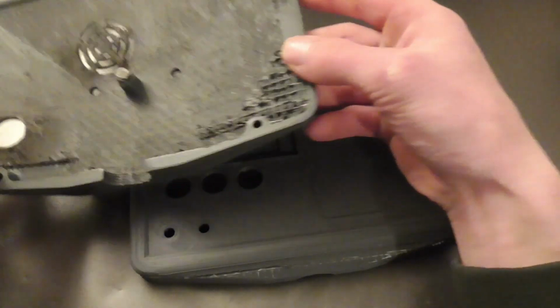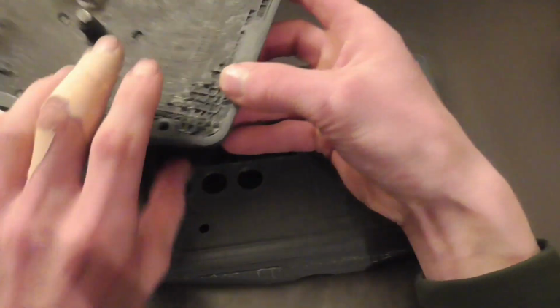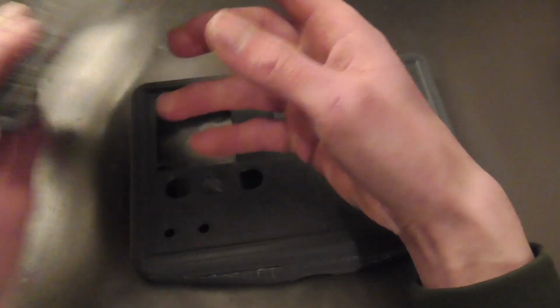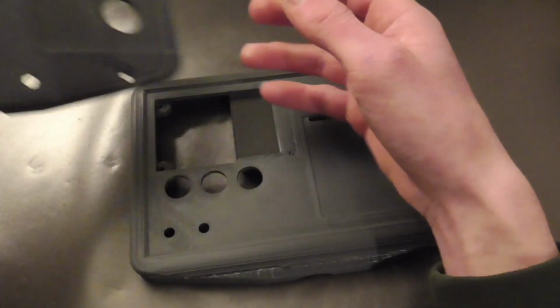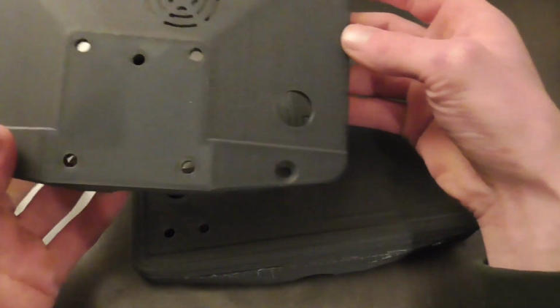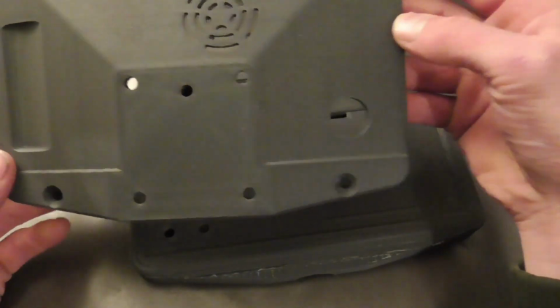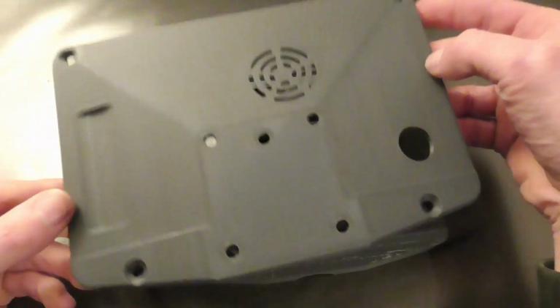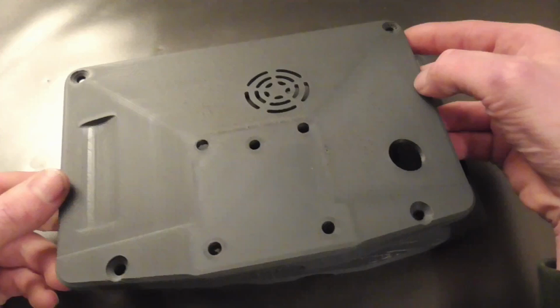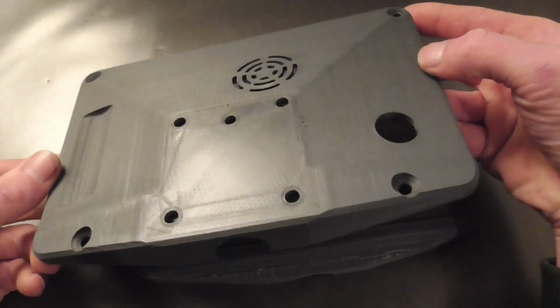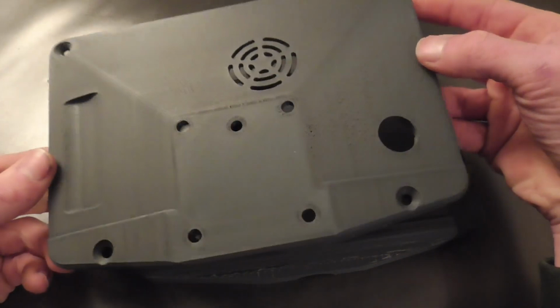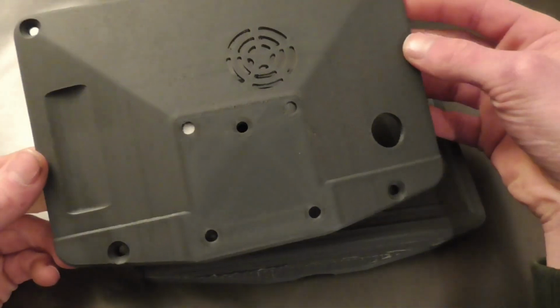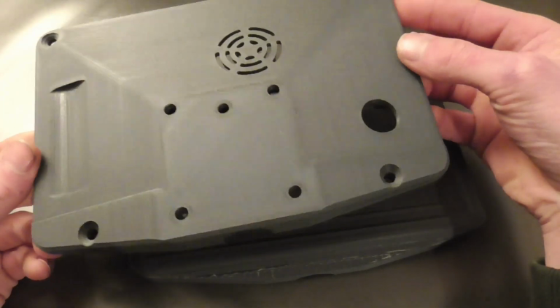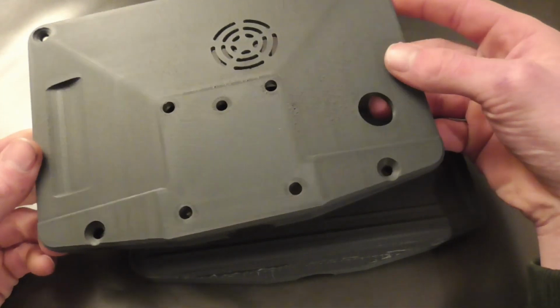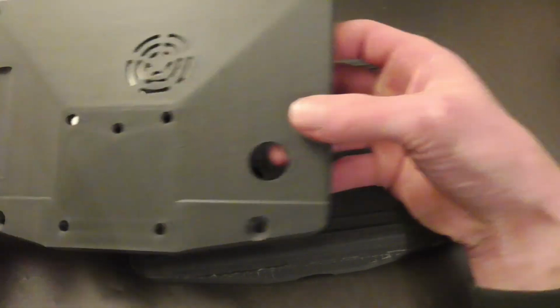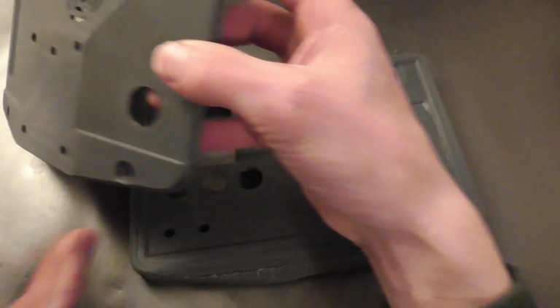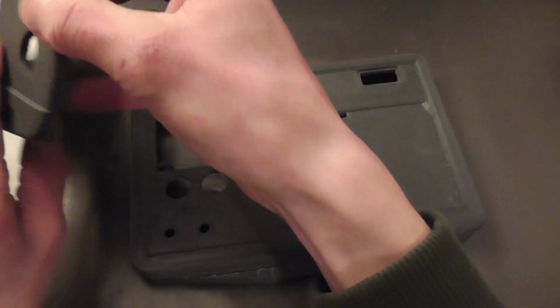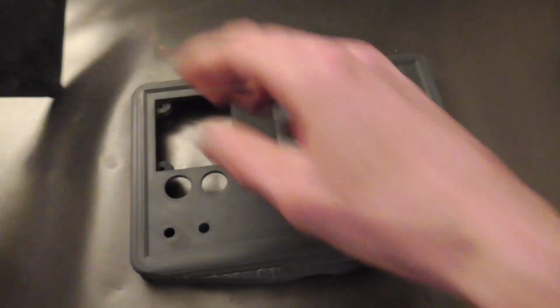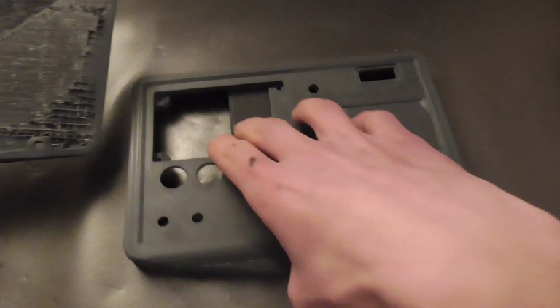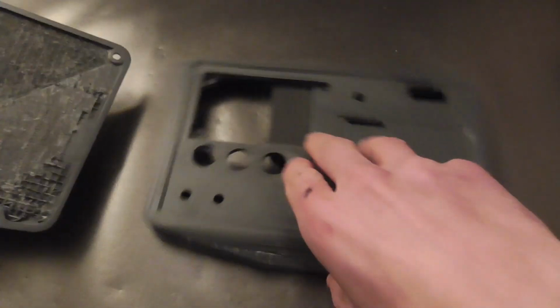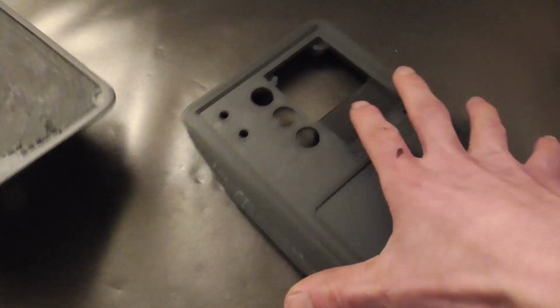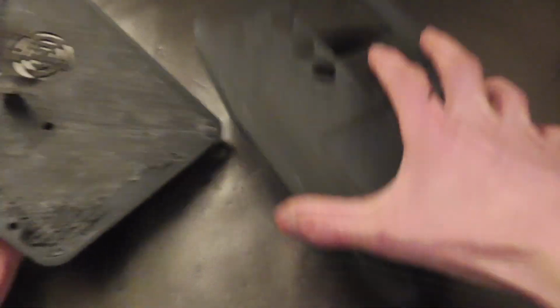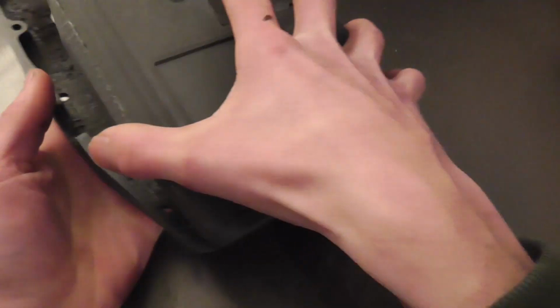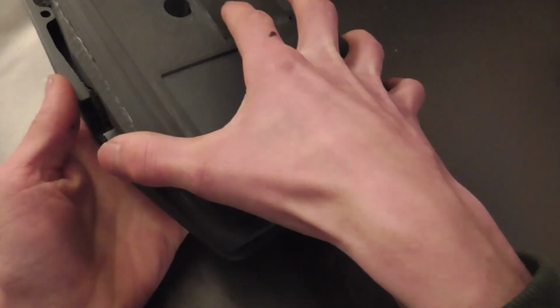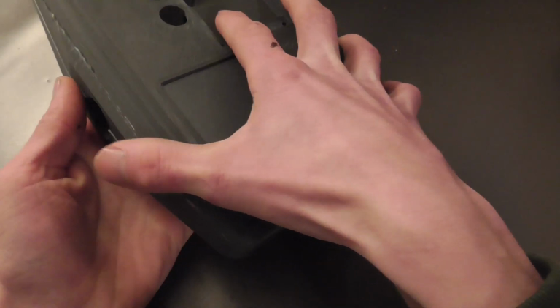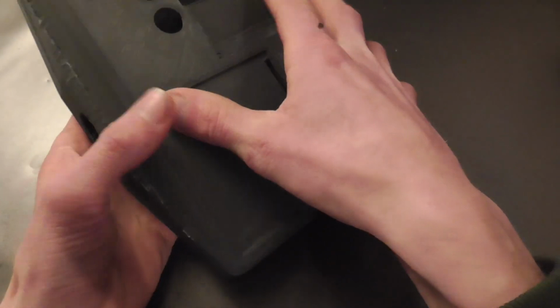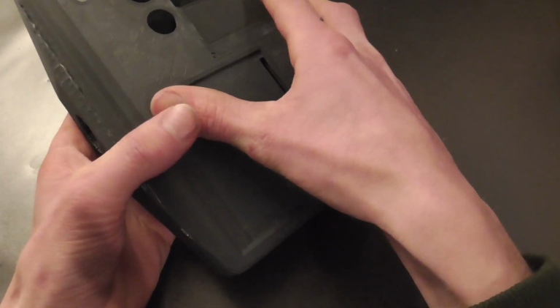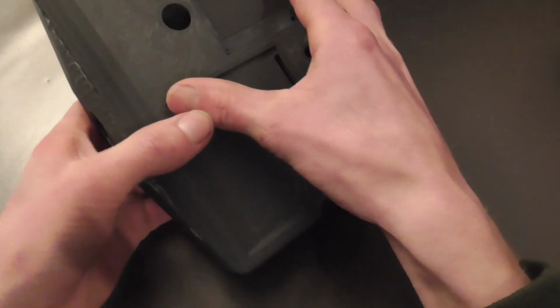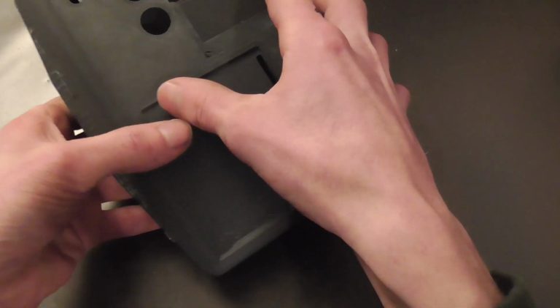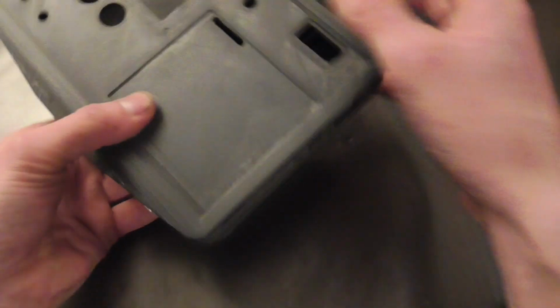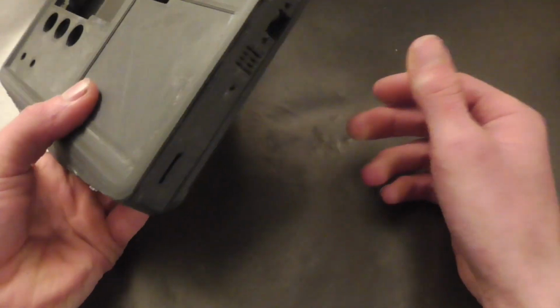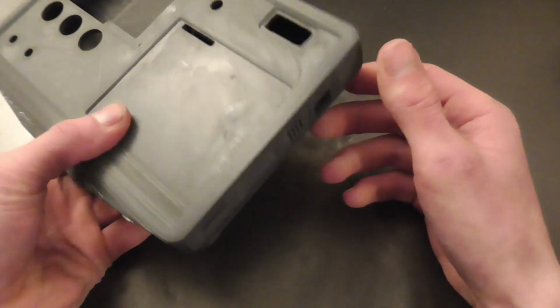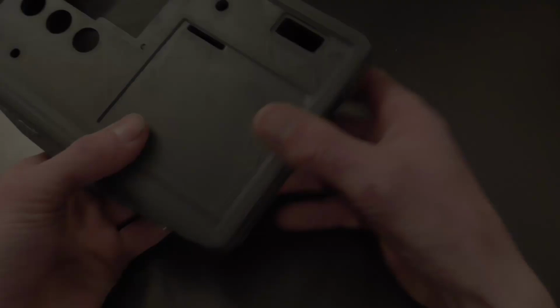For some reason one of the edges on the housing did not print very well. It looks to be a hardware problem on the printer. For now I will just fix it with some putty, as I will respray the housing anyway.